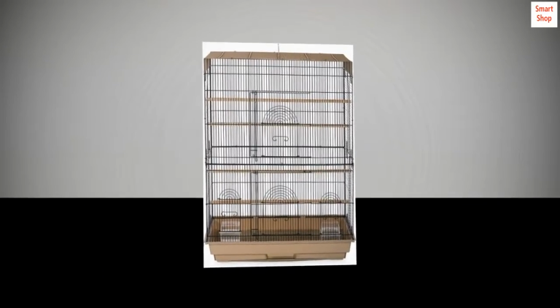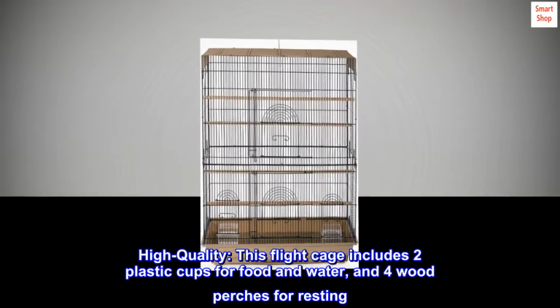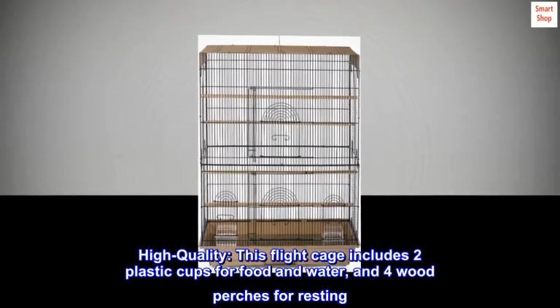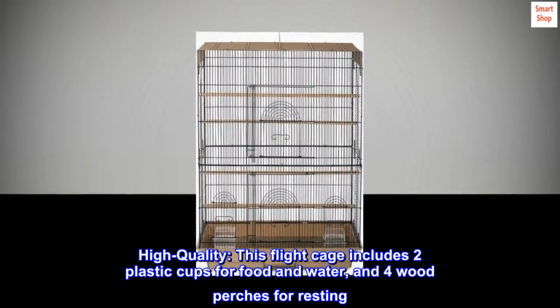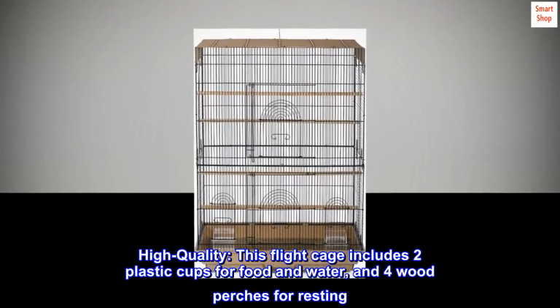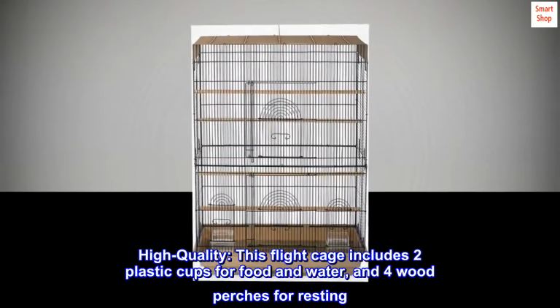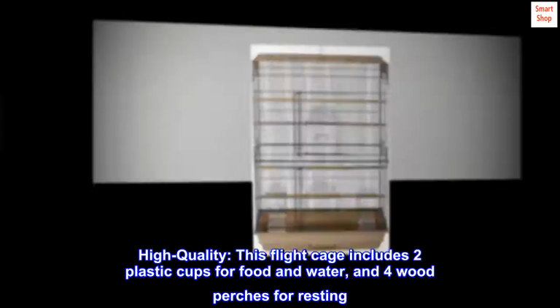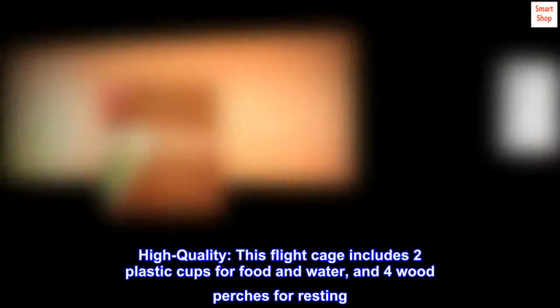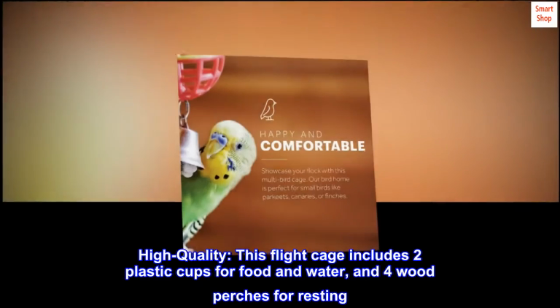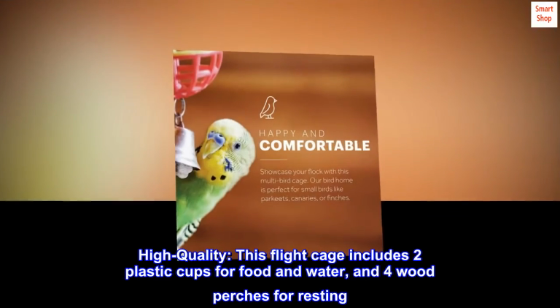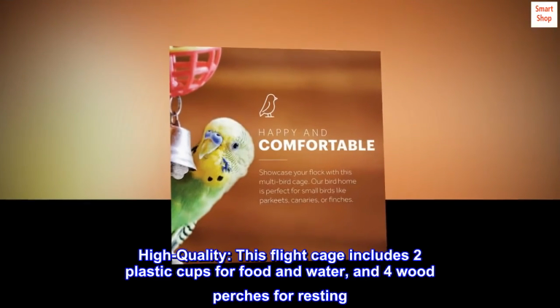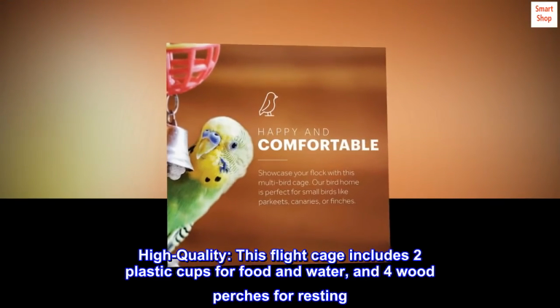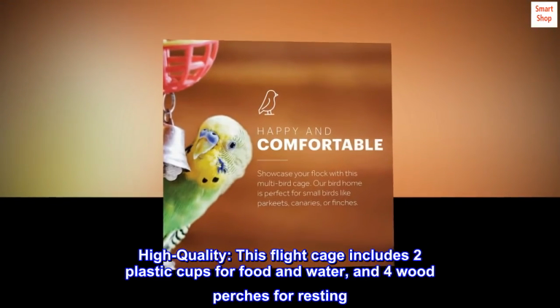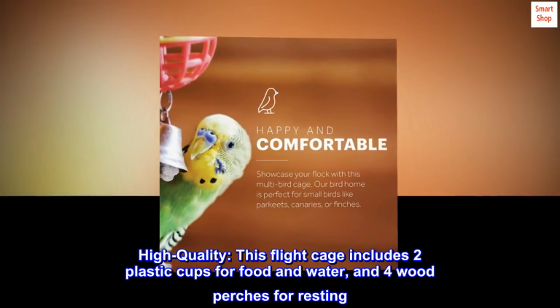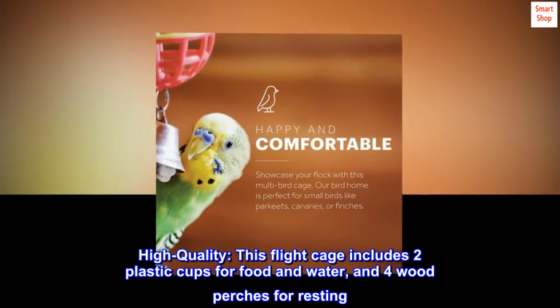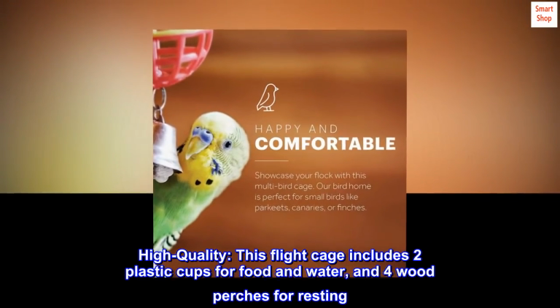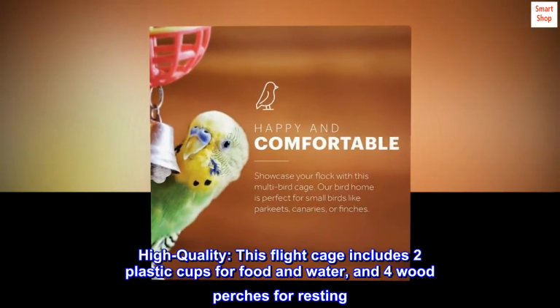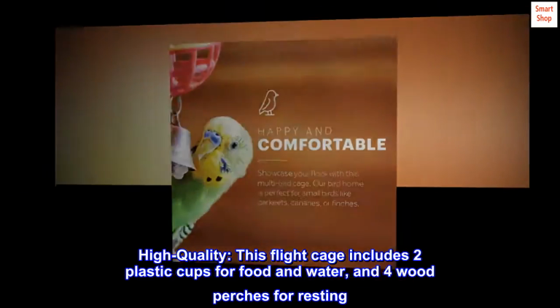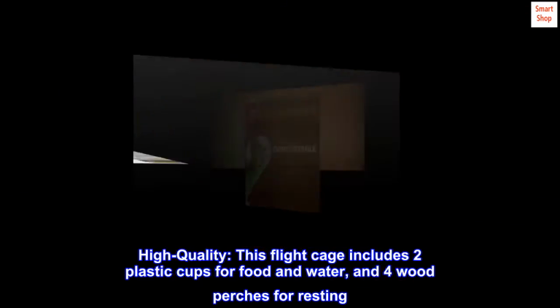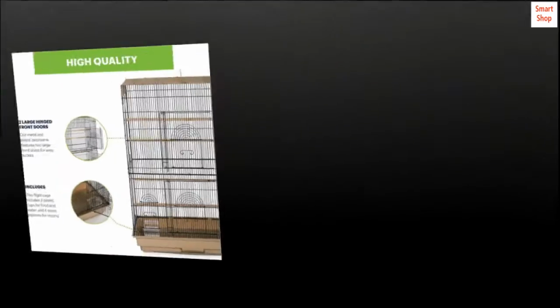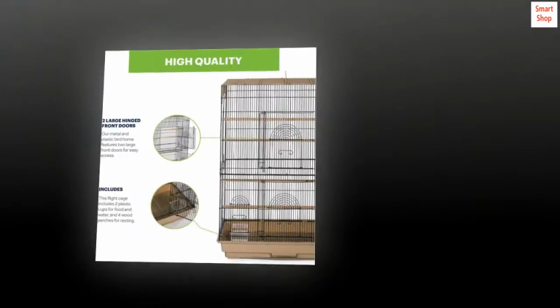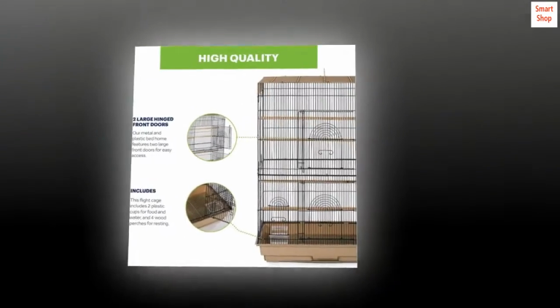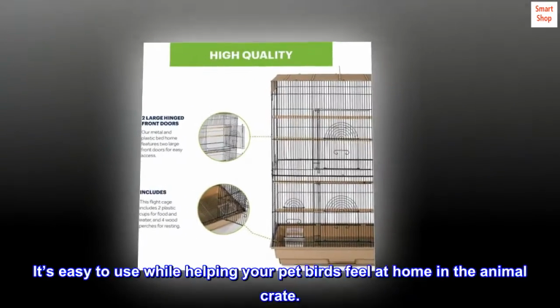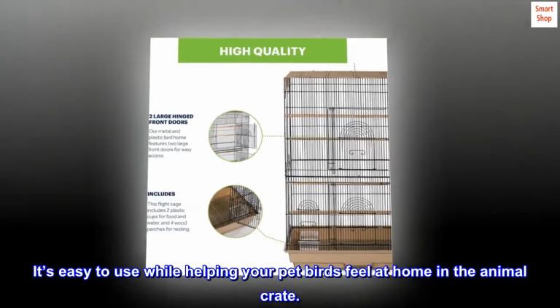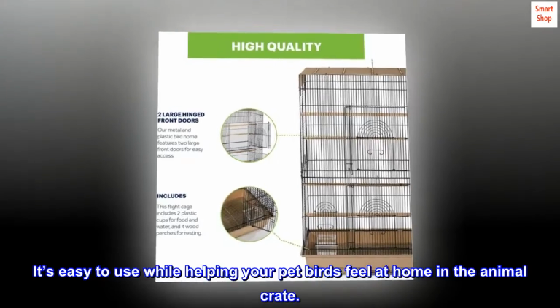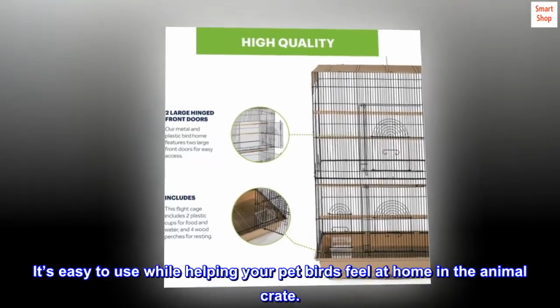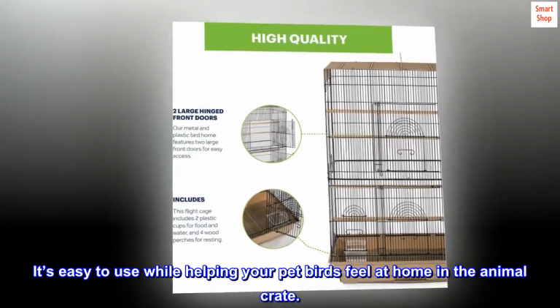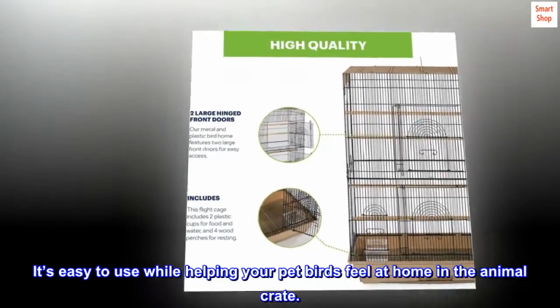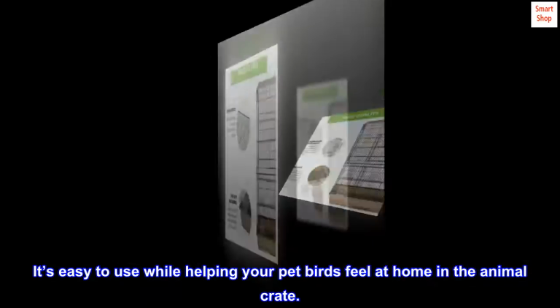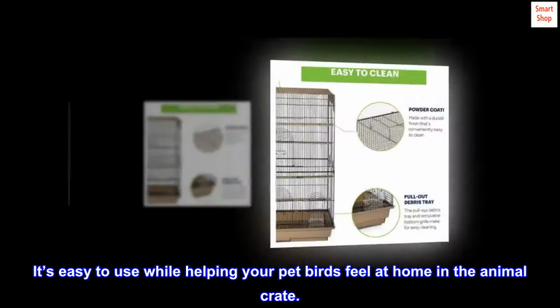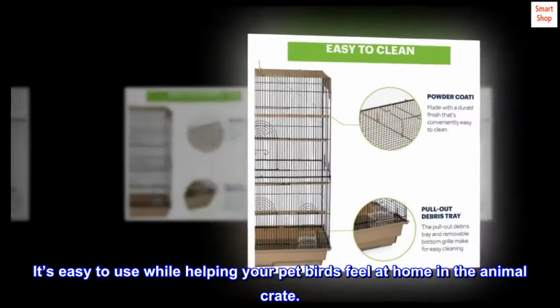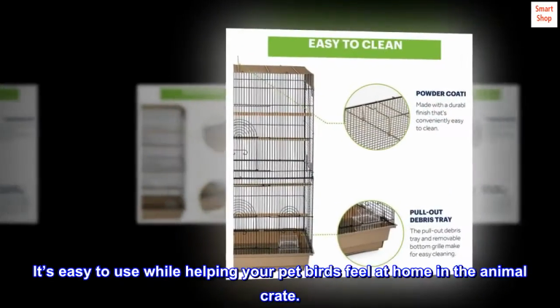High quality — this flight cage includes two plastic cups for food and water, and four wood perches for resting. It's easy to use while helping your pet birds feel at home in the animal crate.